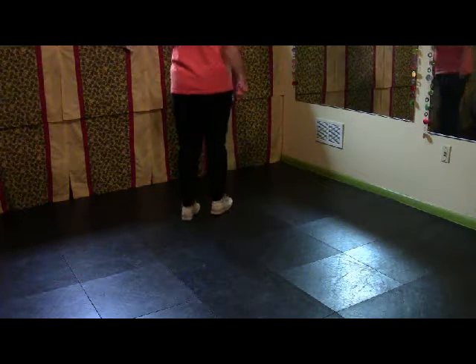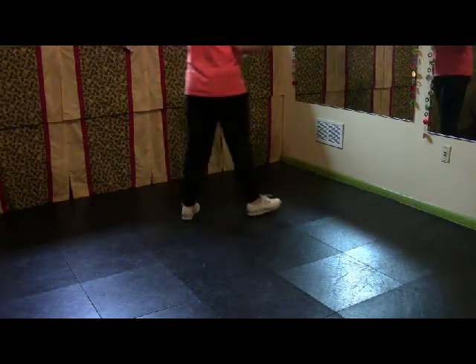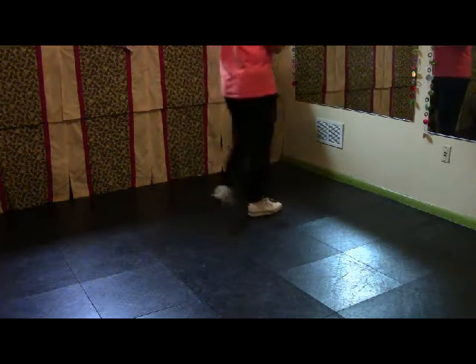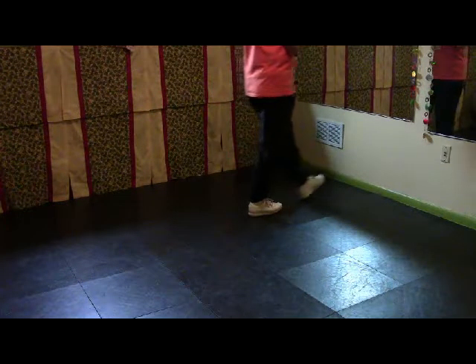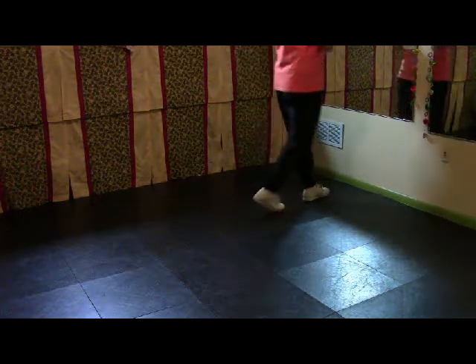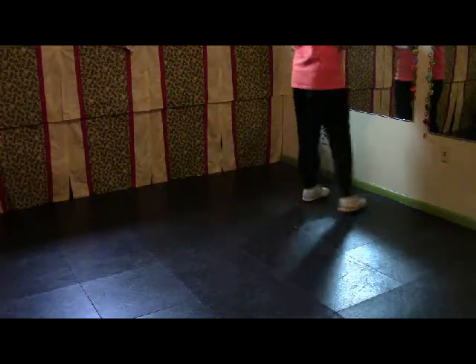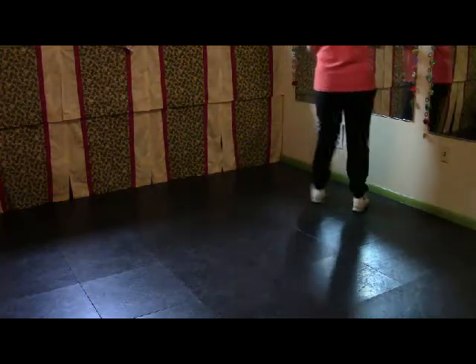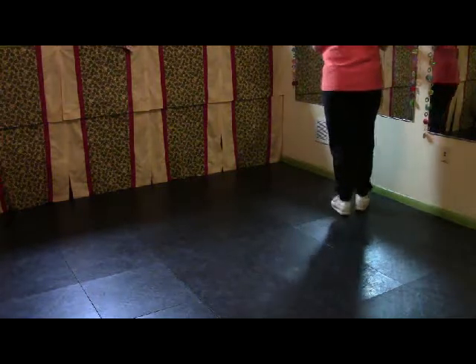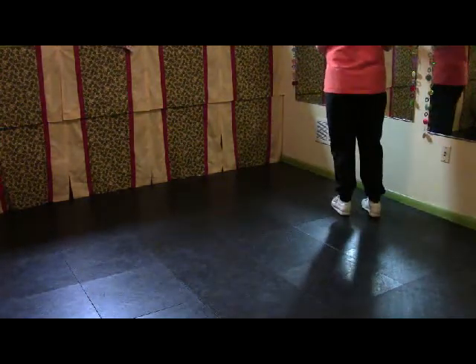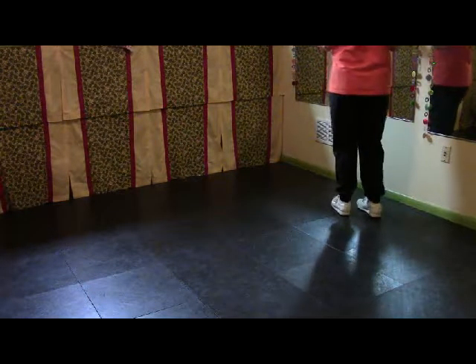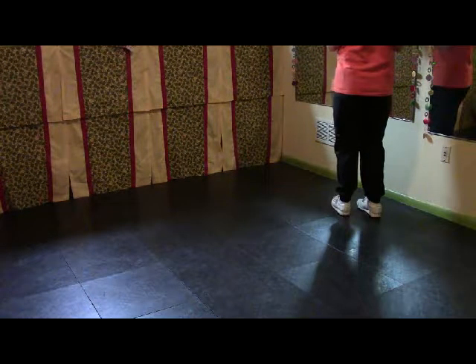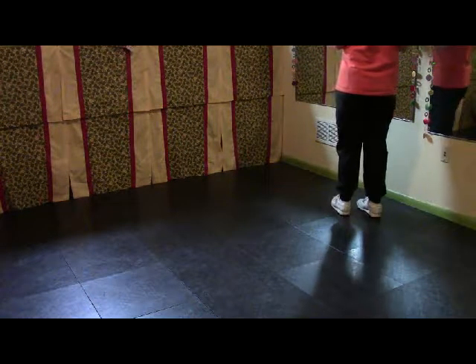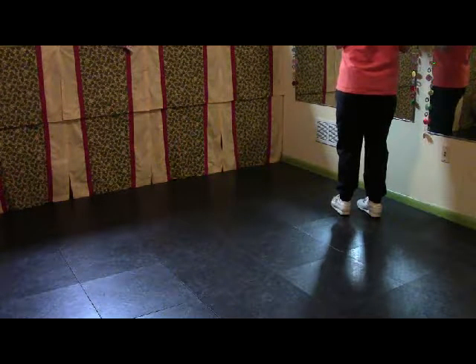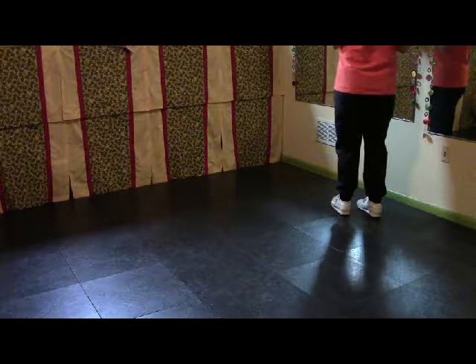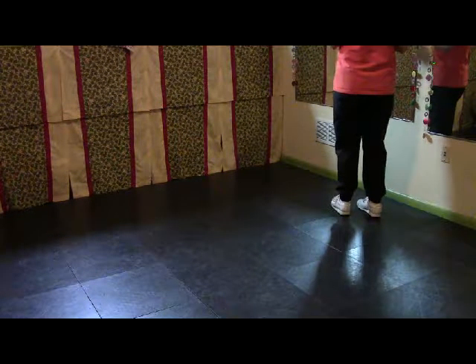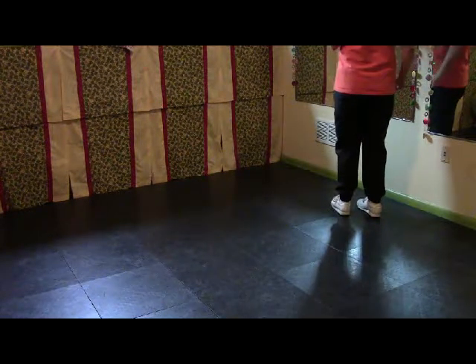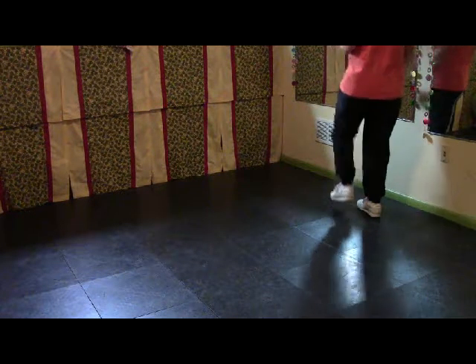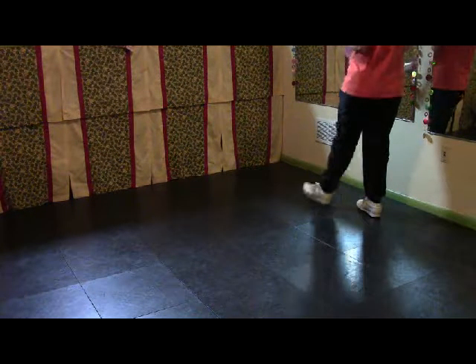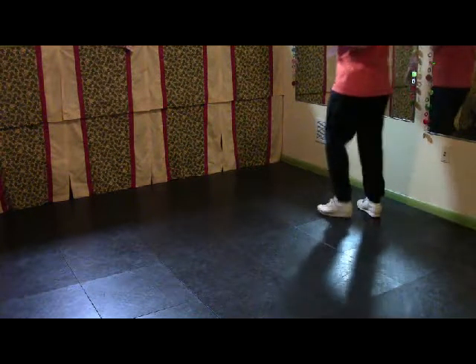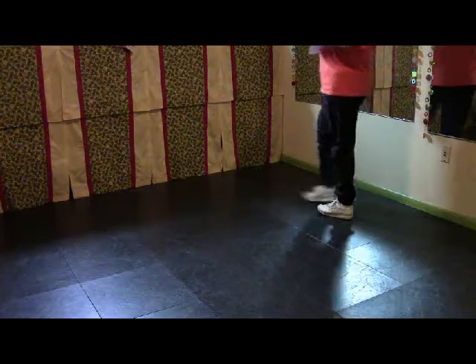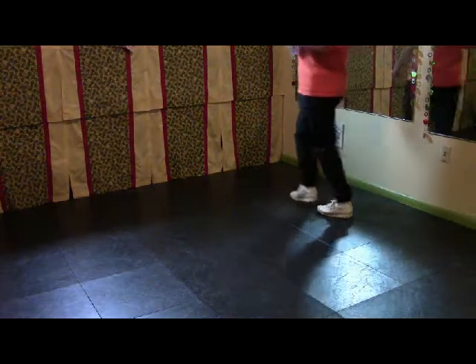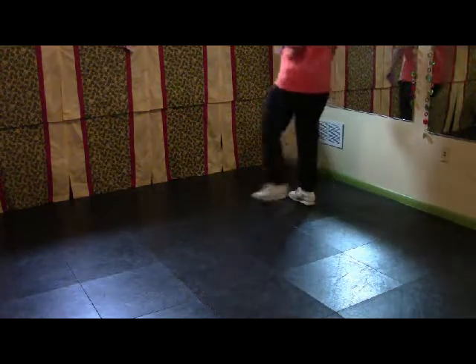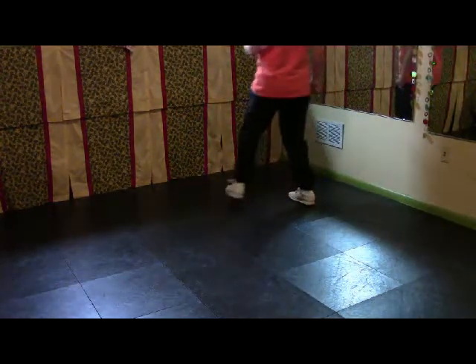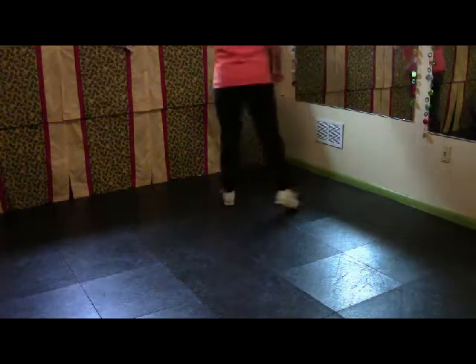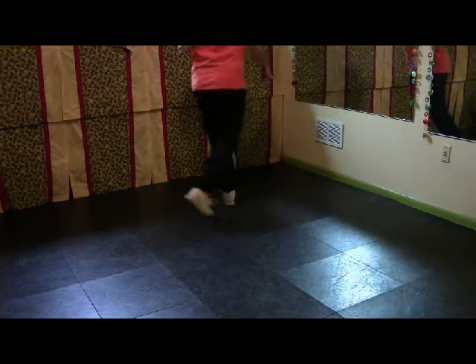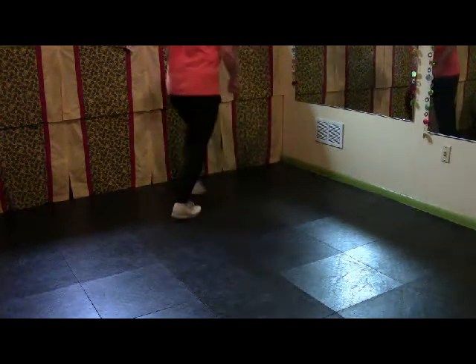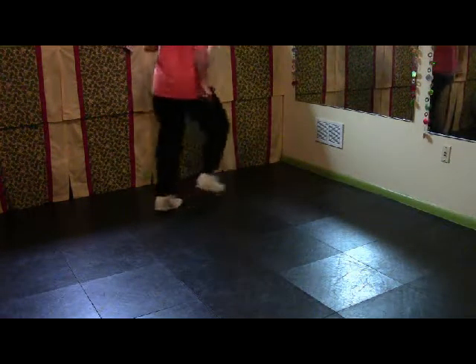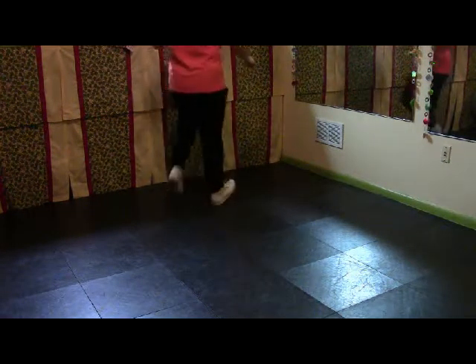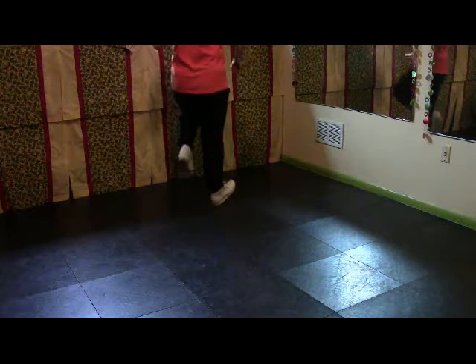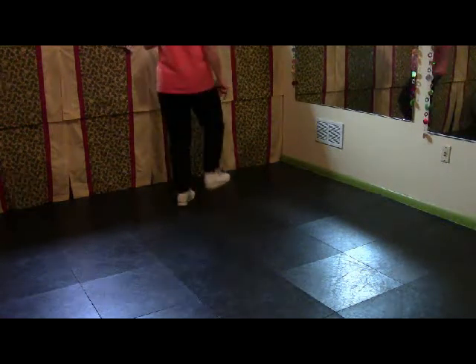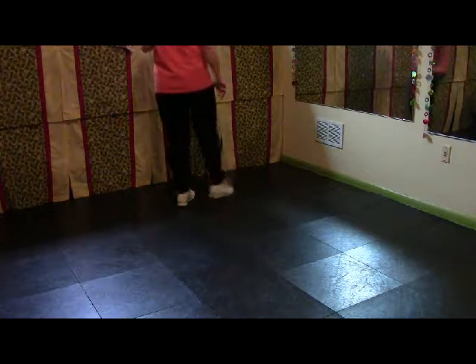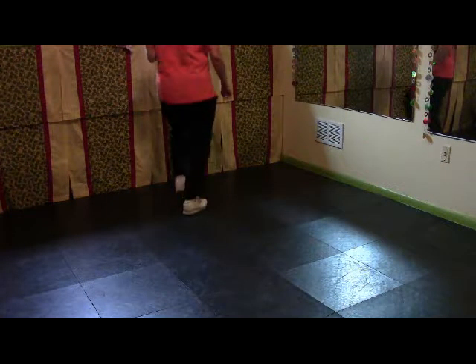And we'll turn on that heel. So without turning: triple slur, pivot. Double step, double step, double step, slur, step. Rock heel, step, and the basic.